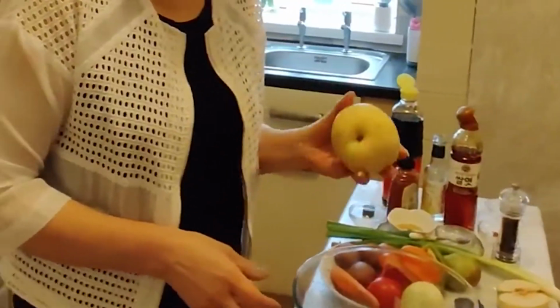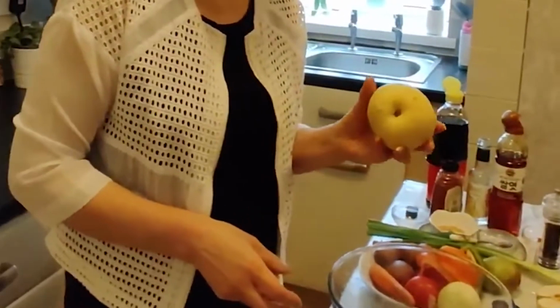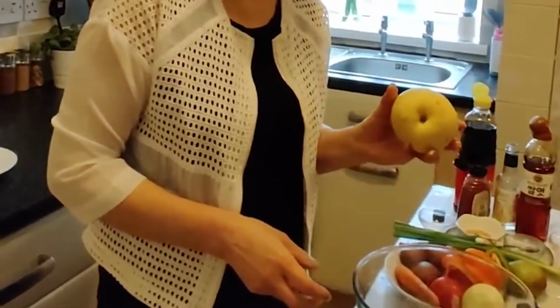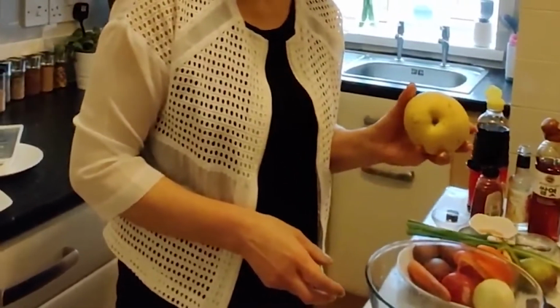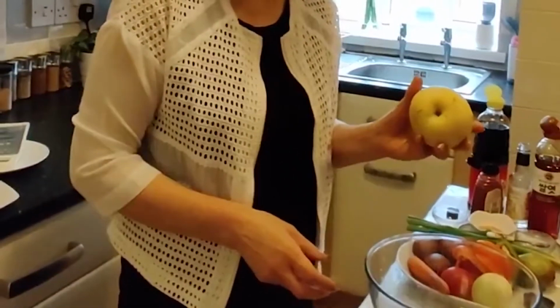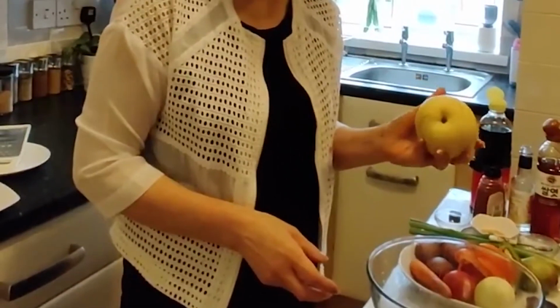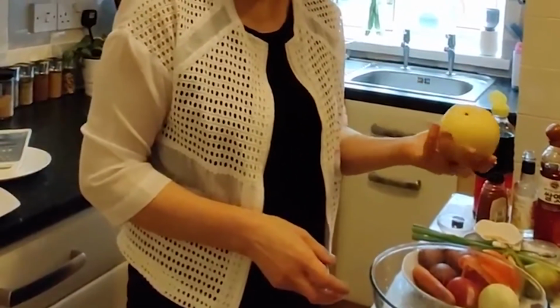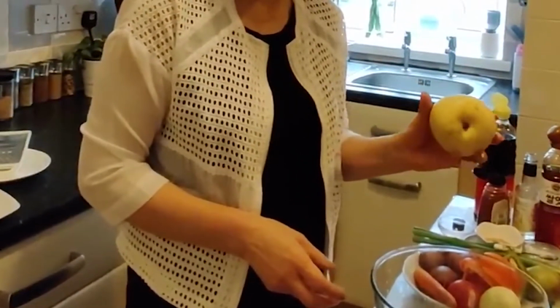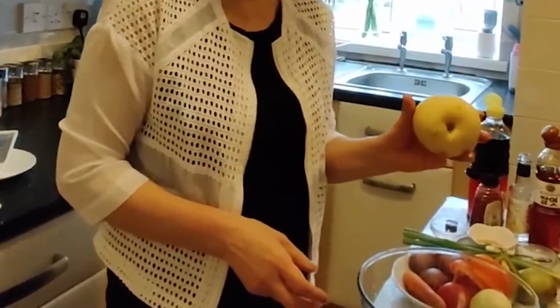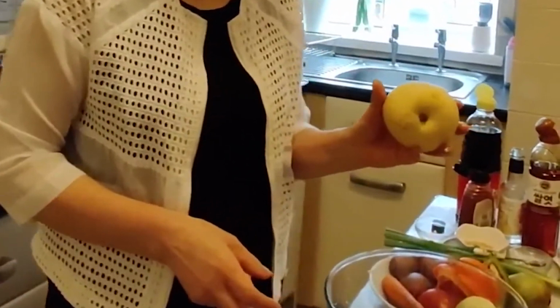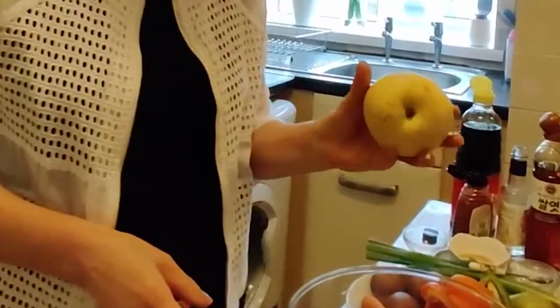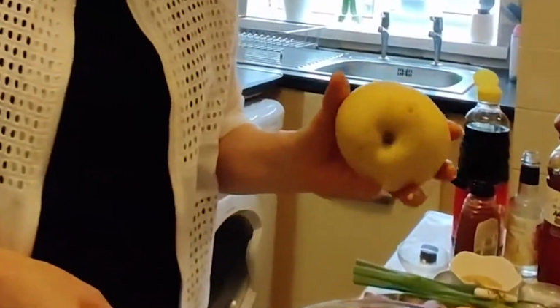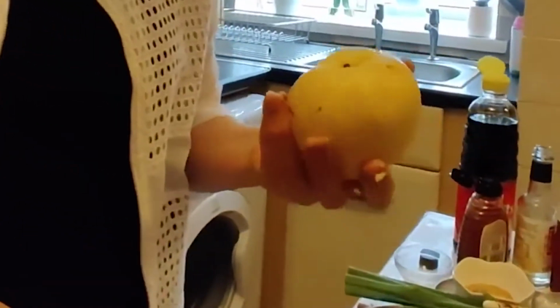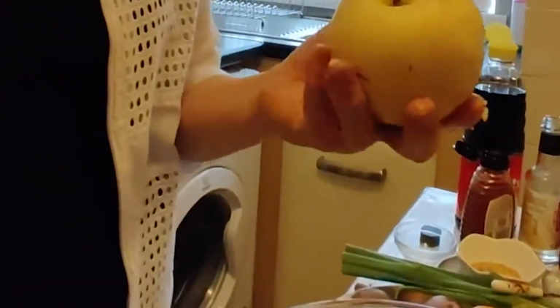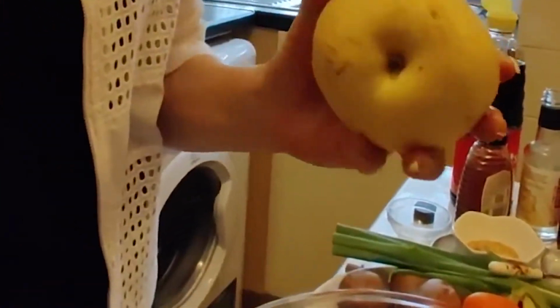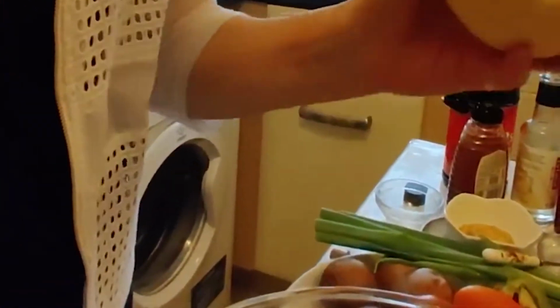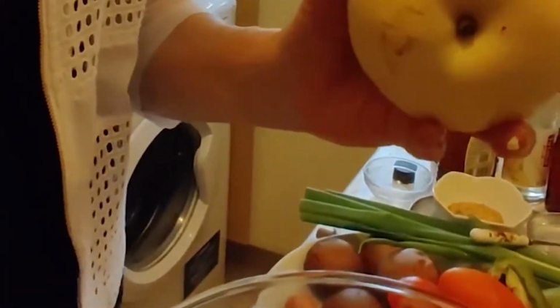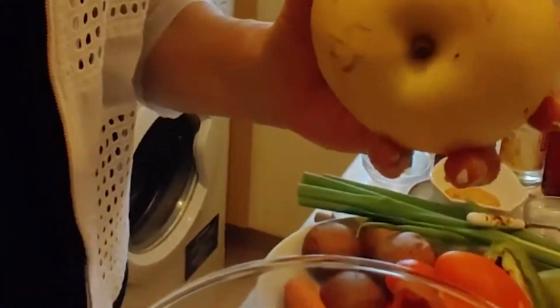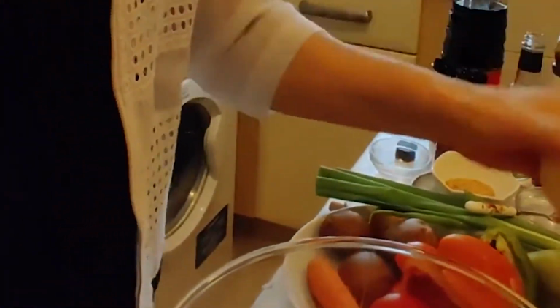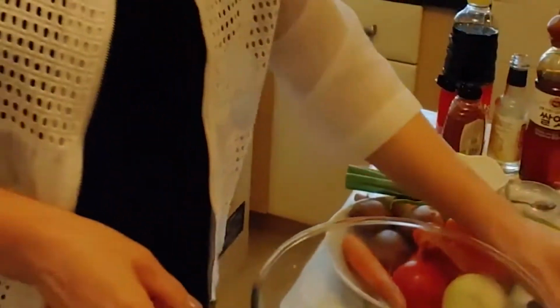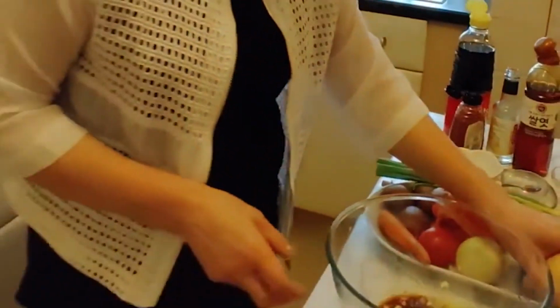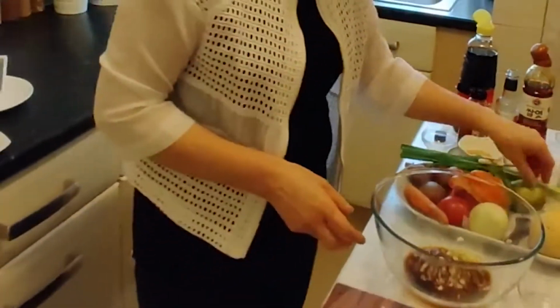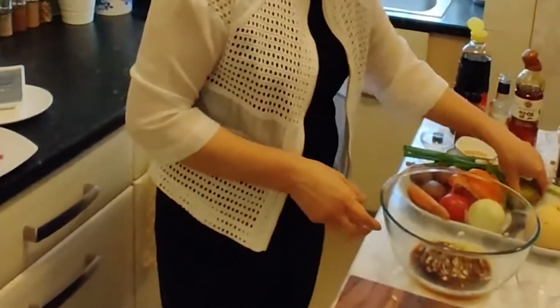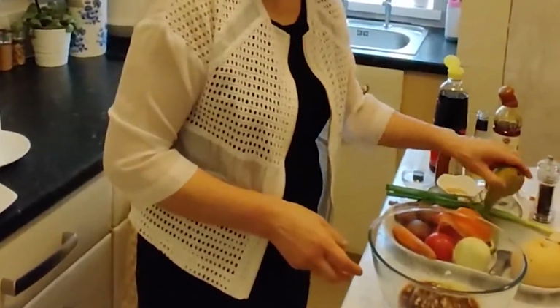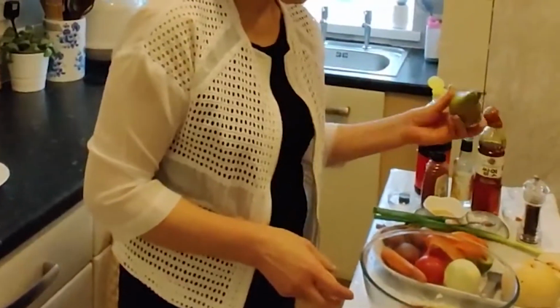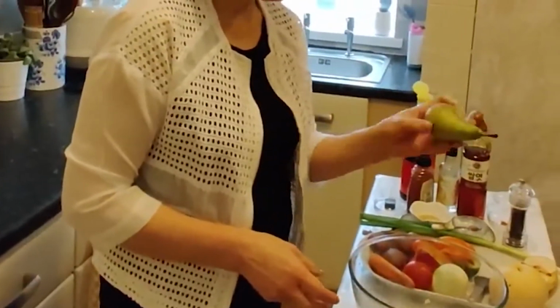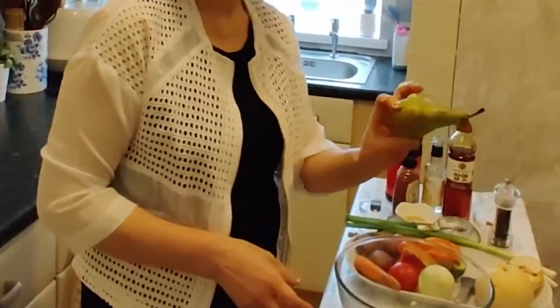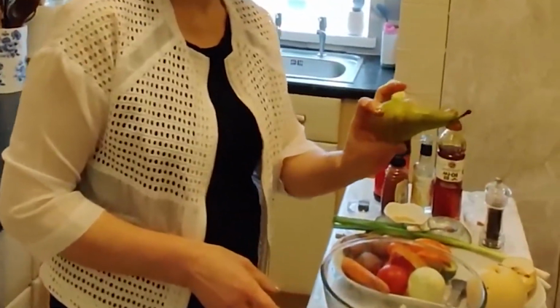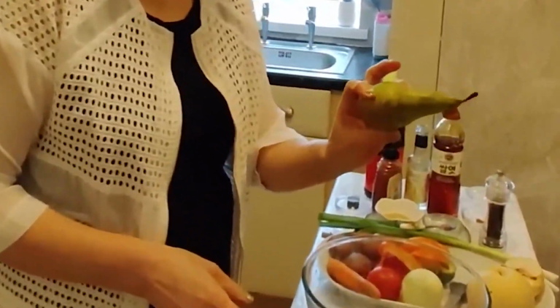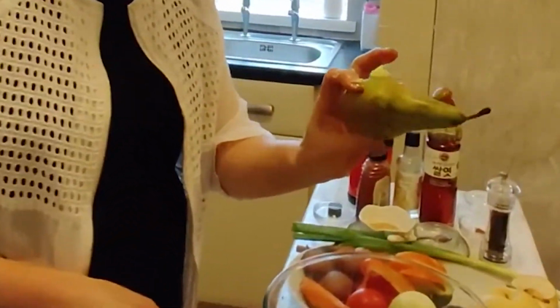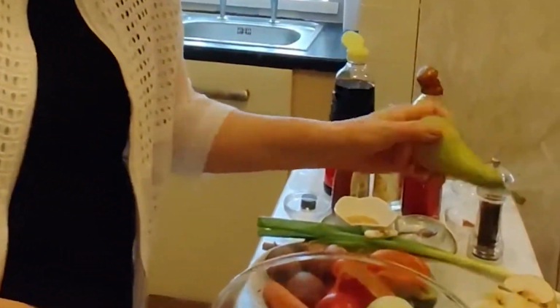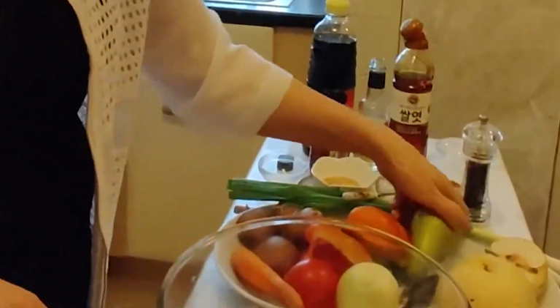Yesterday I went to a Korean shopping center and I bought some Asian pear. I thought it's a really good ingredient. If you don't have it, don't worry about it — you can just use an English pear. It's quite nice too.